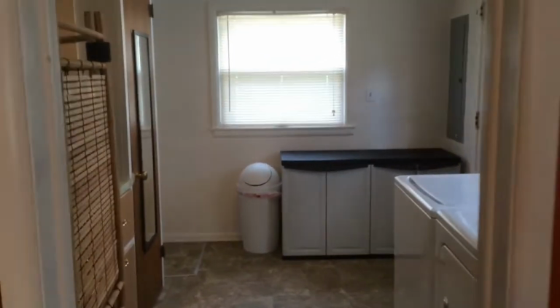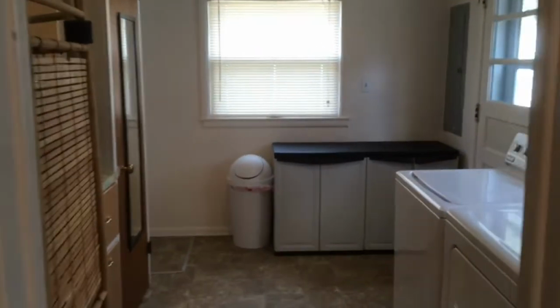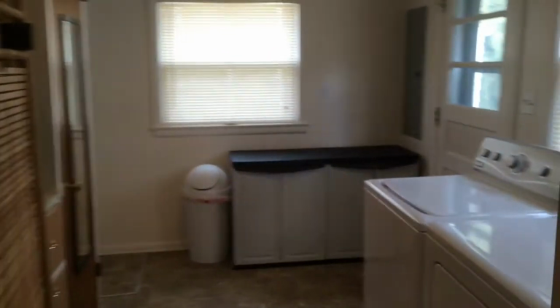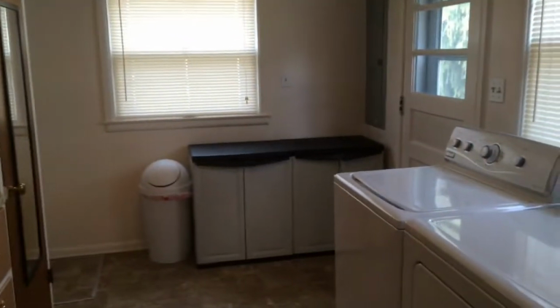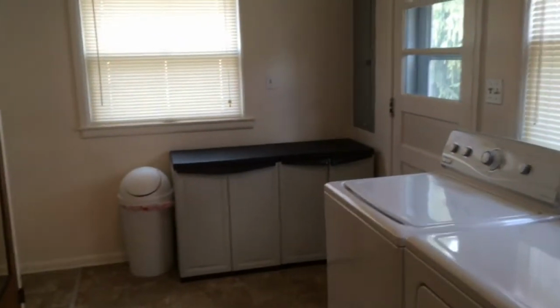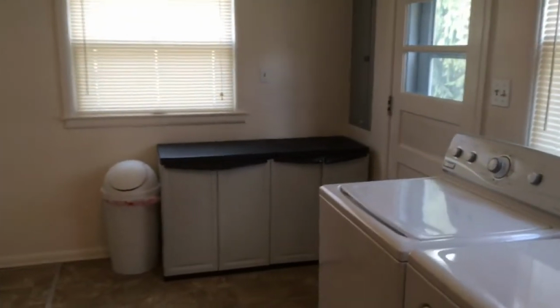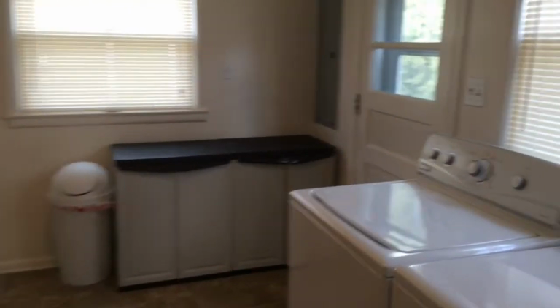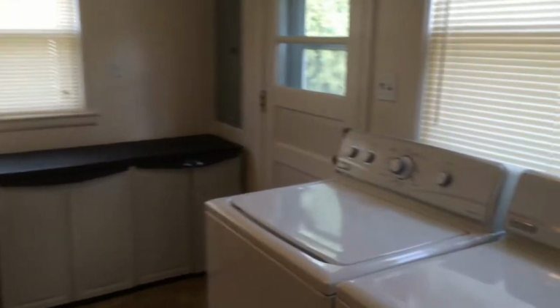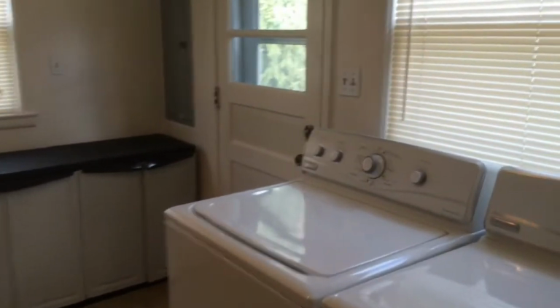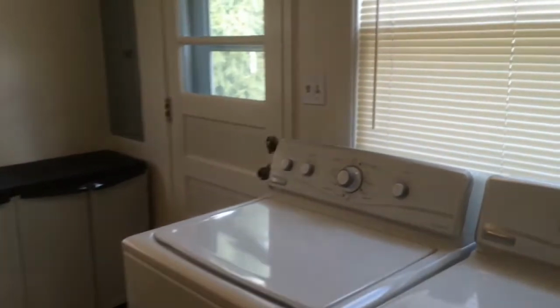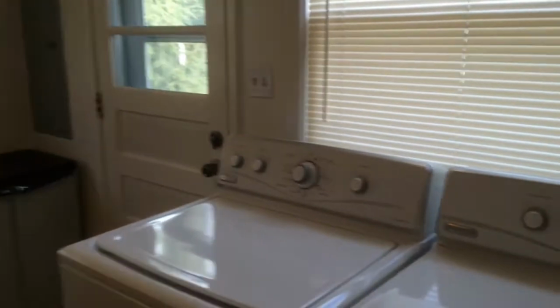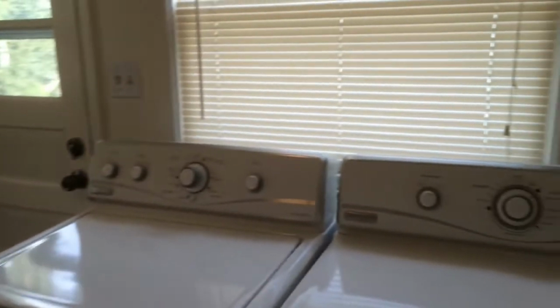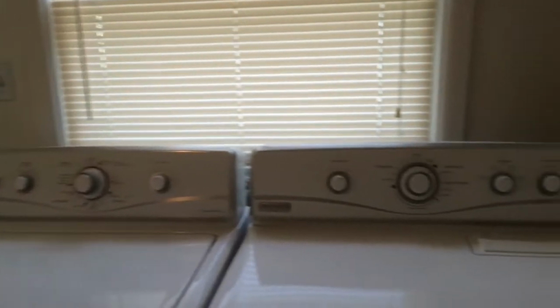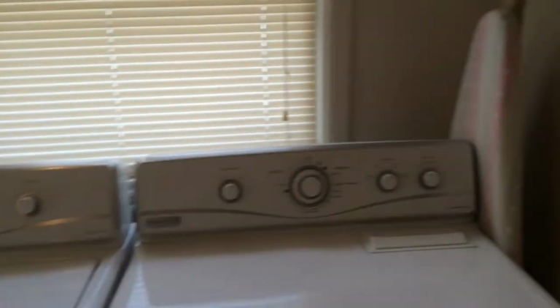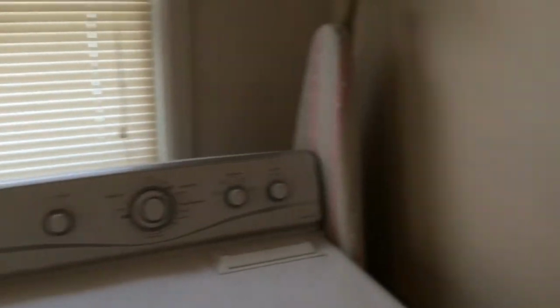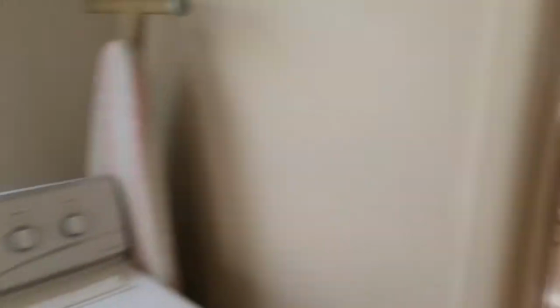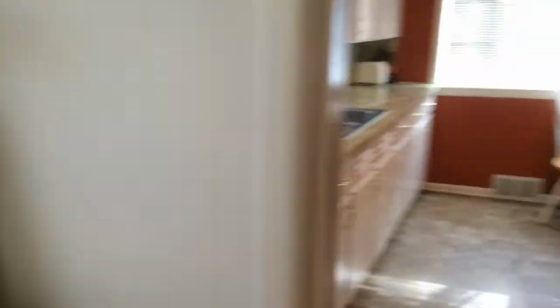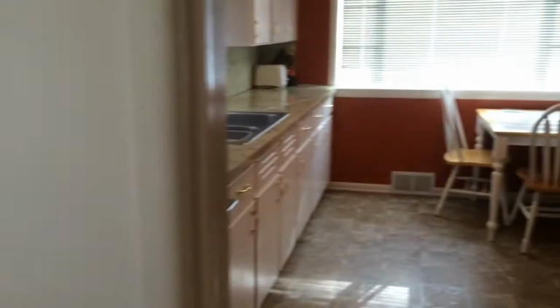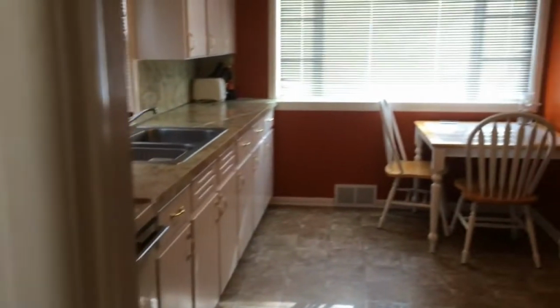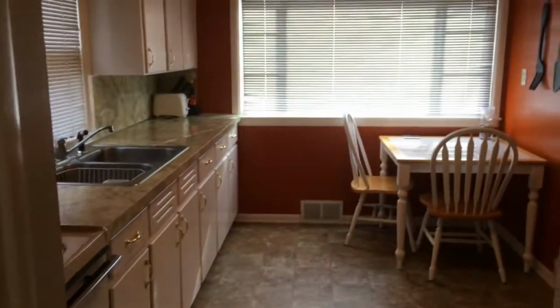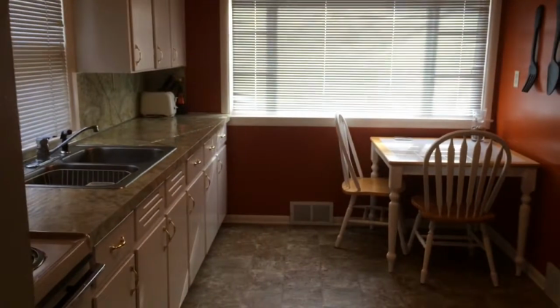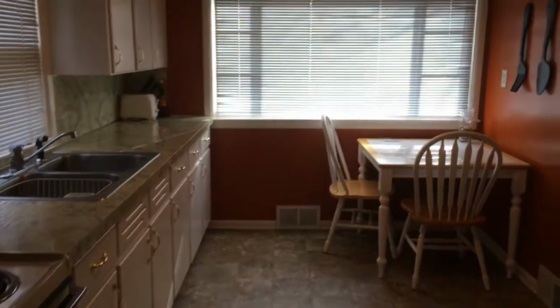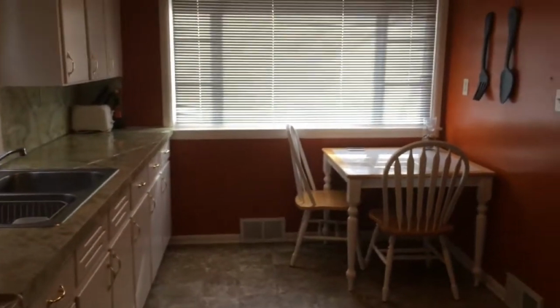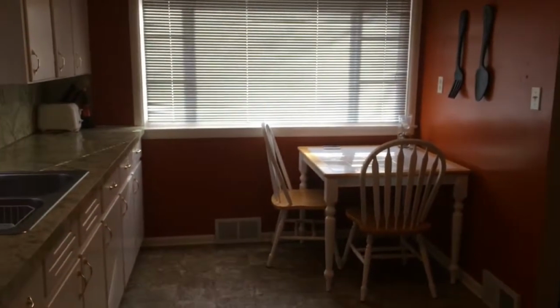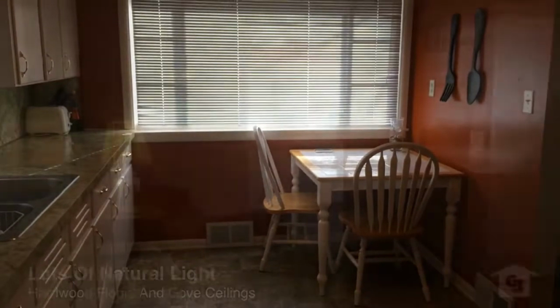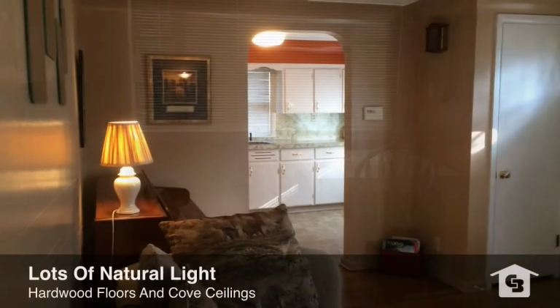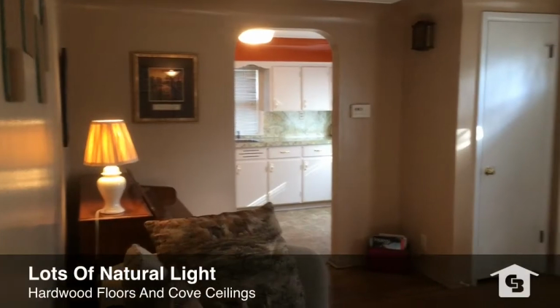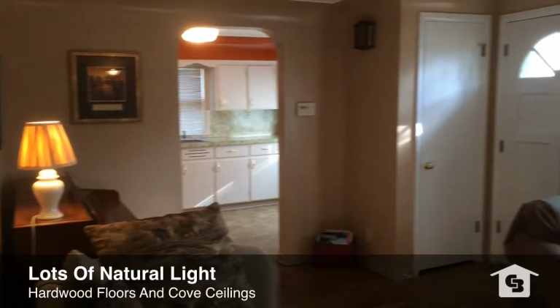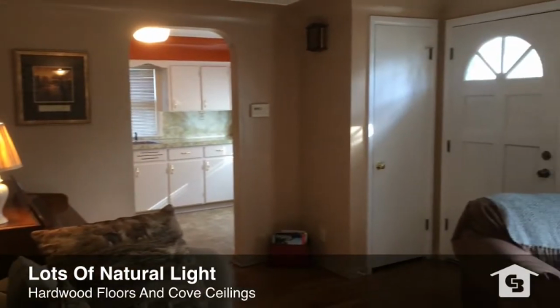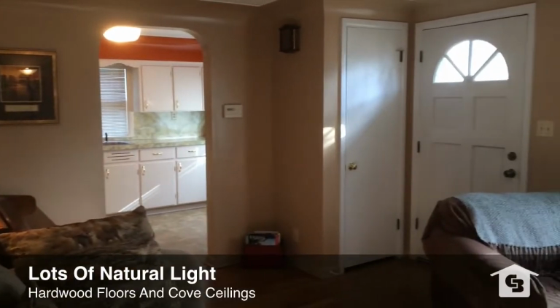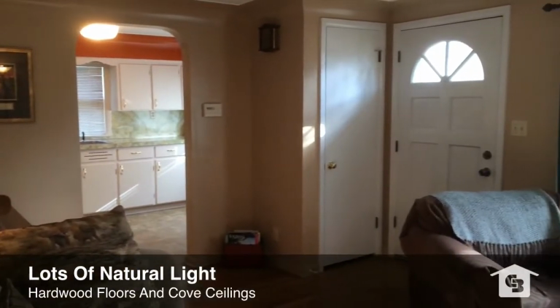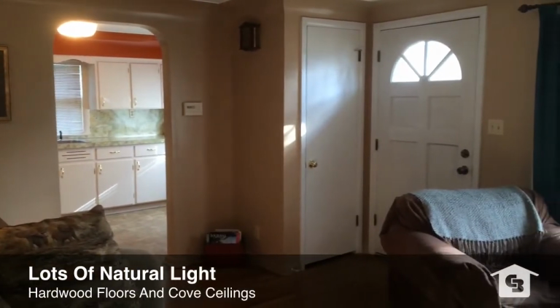Moving on — back to the living room rather. We've got big windows letting a lot of natural light in, which is really sharp, showing off the hardwood floors and those cove ceilings.